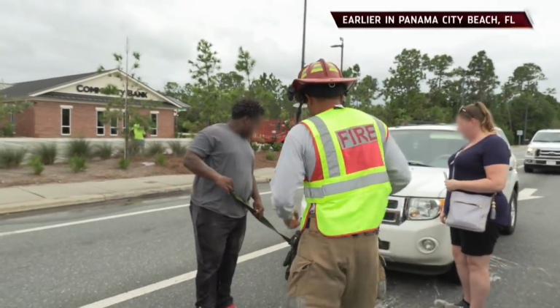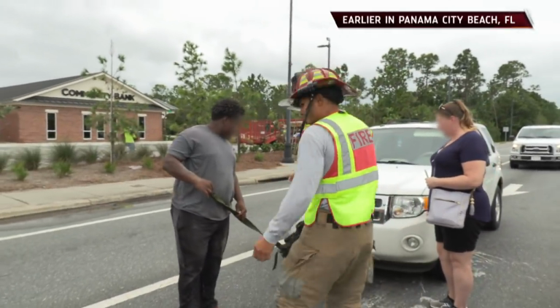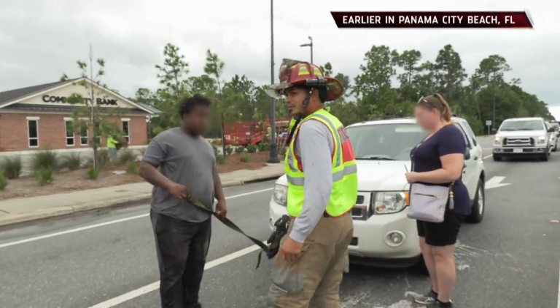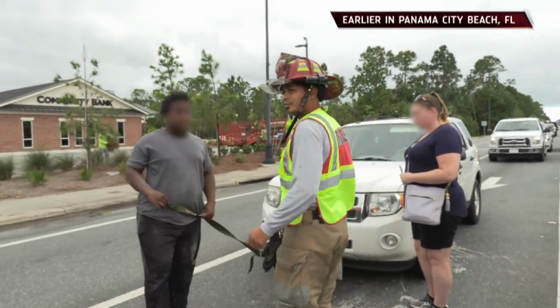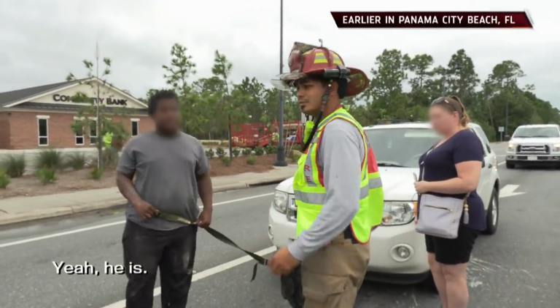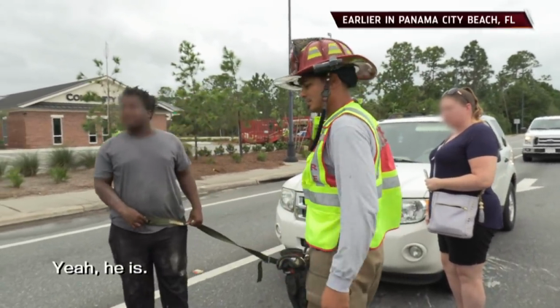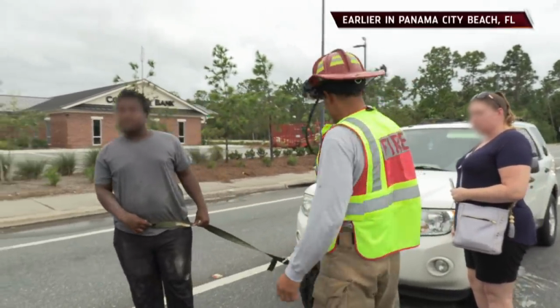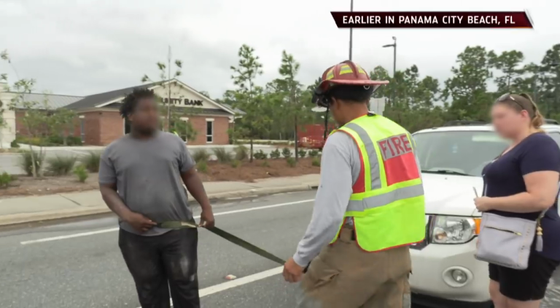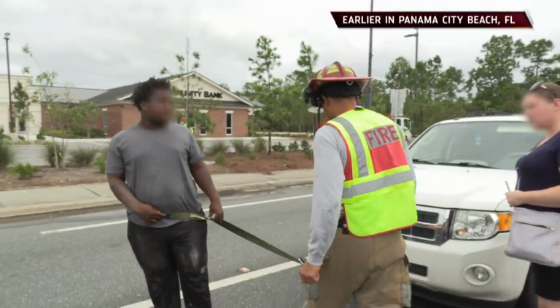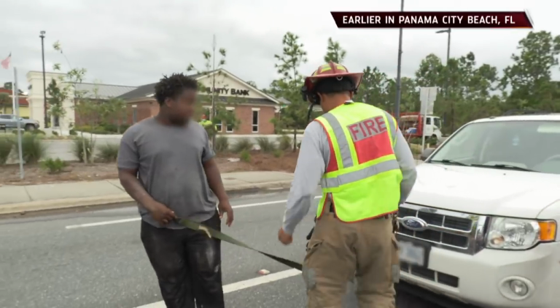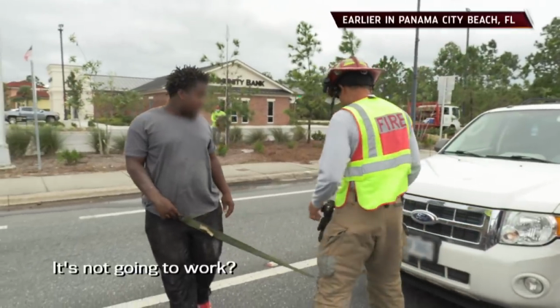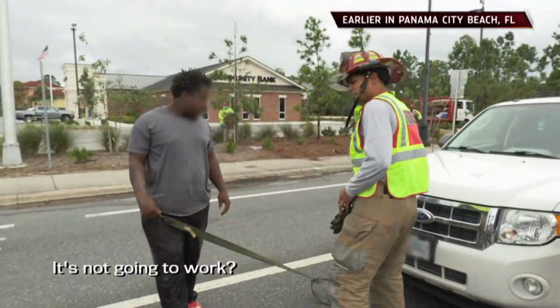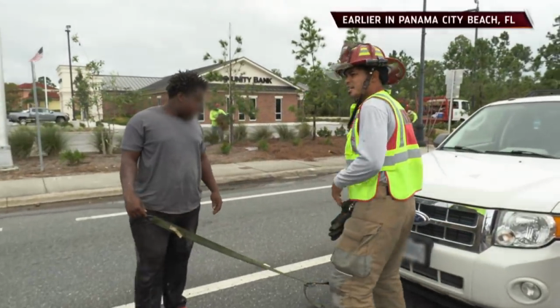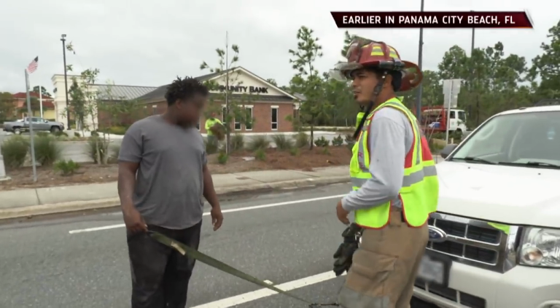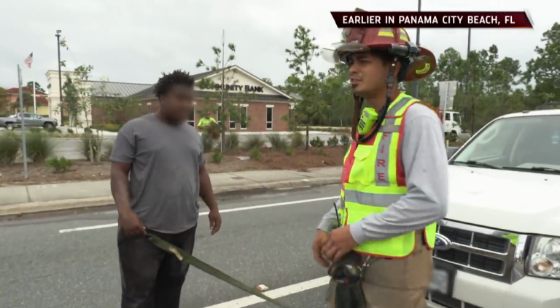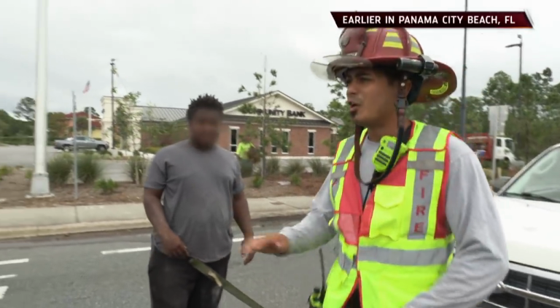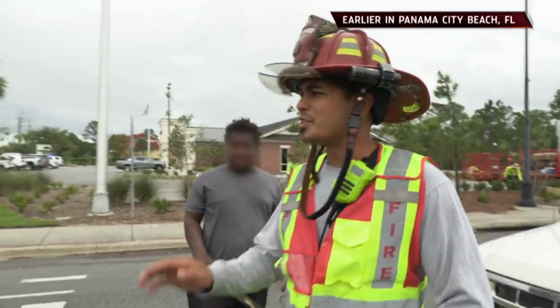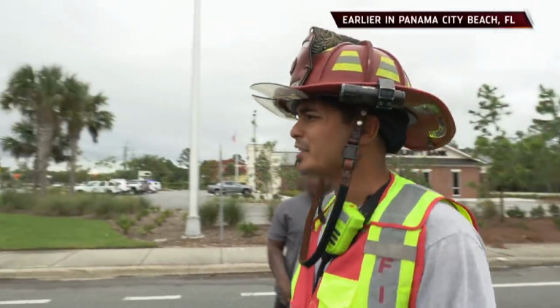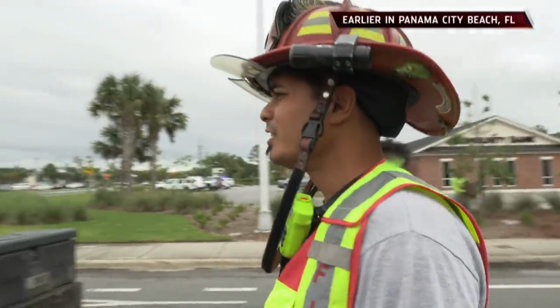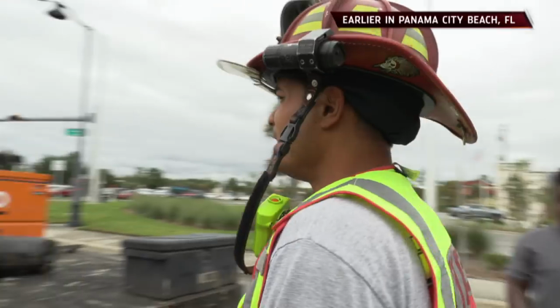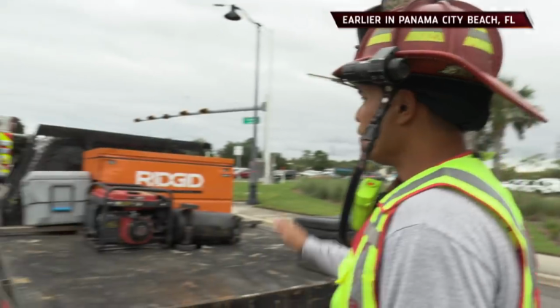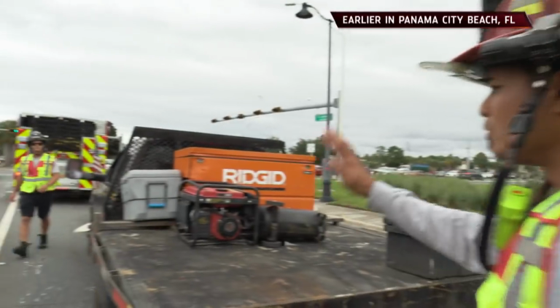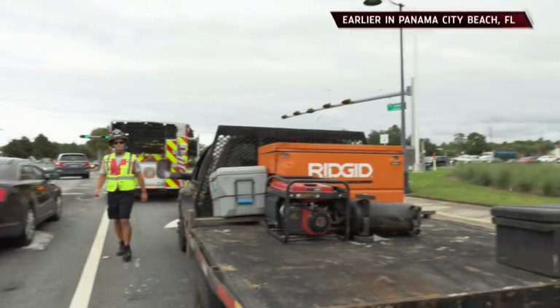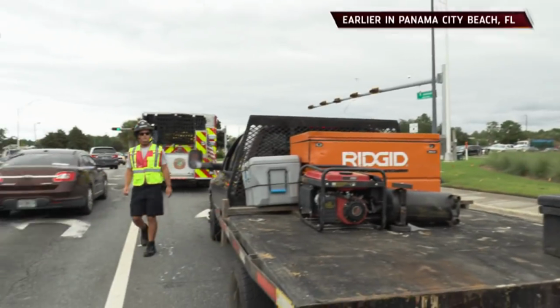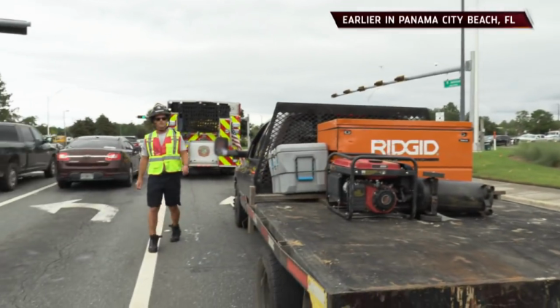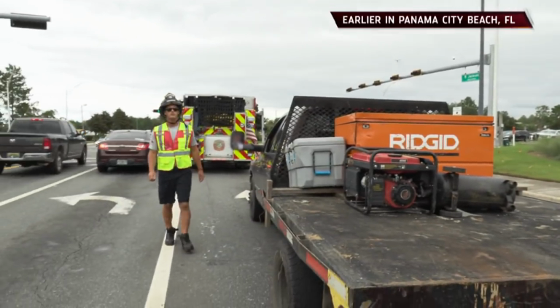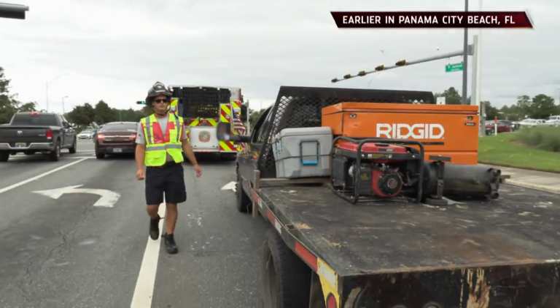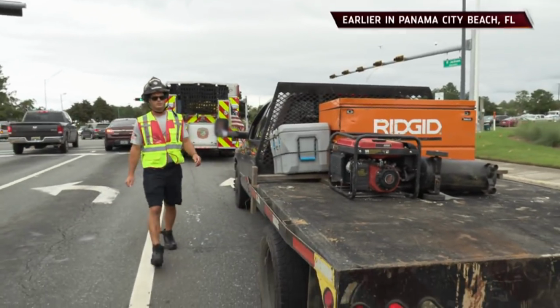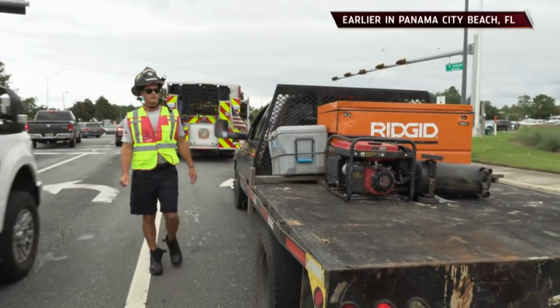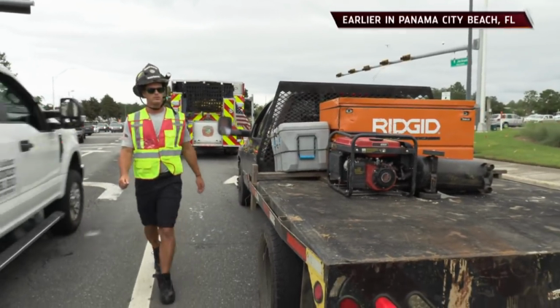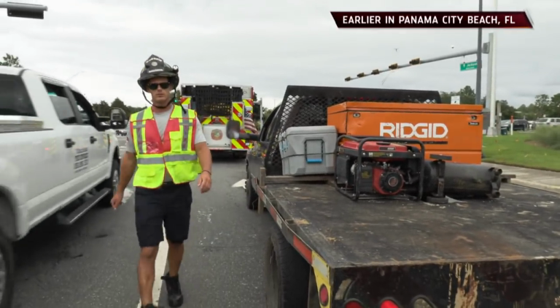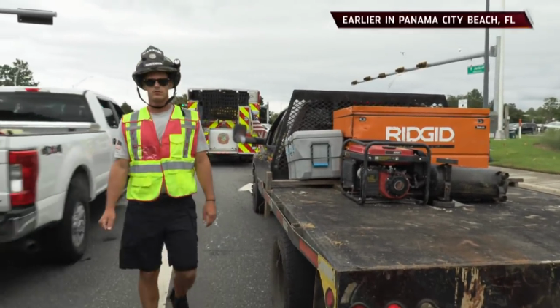You're going to tow her with that? Yeah, he did. No, that's not going to work, man. It's not going to work — you can take that off. Hold him tight right there. If you get him to pull up to the side, we're just going to push her.